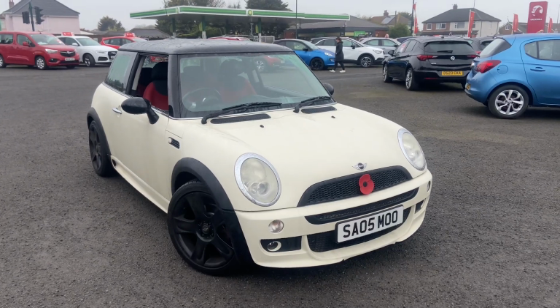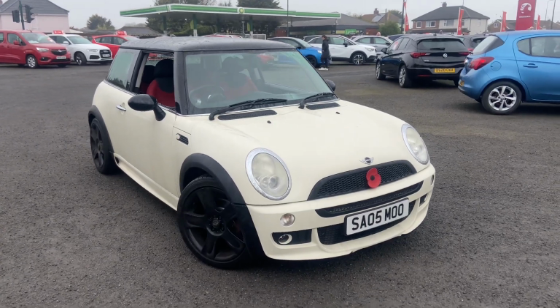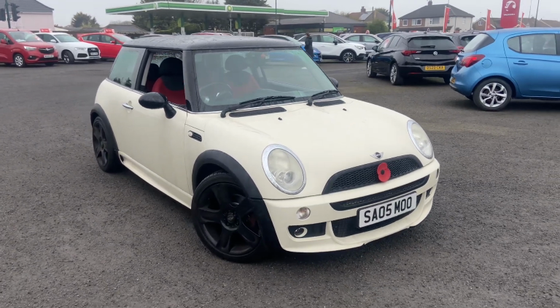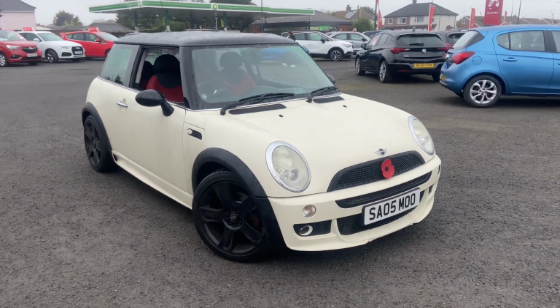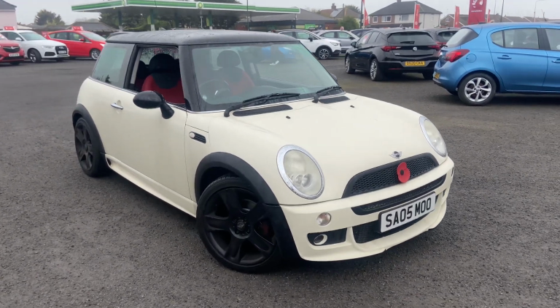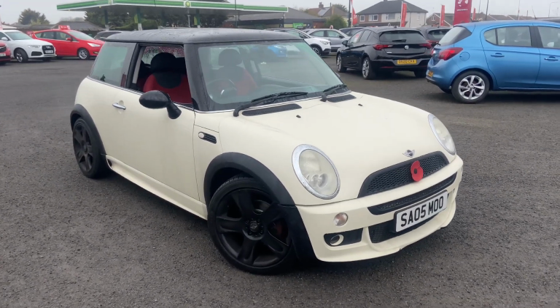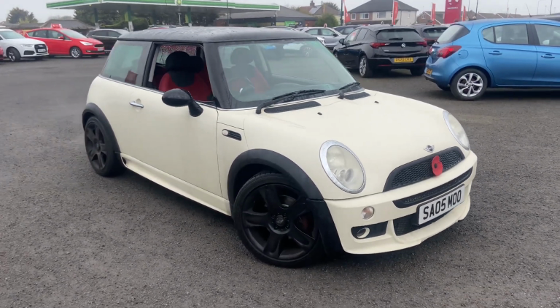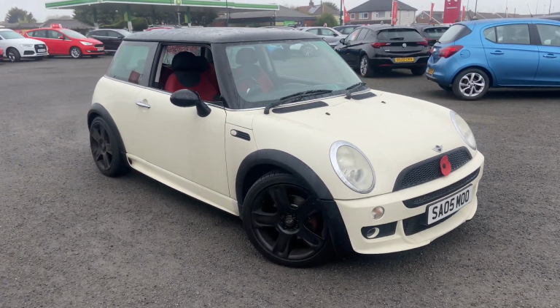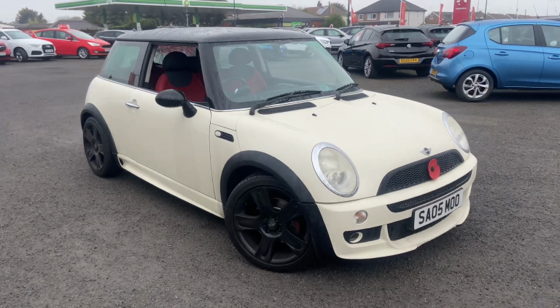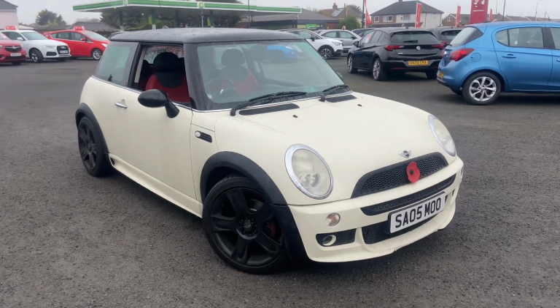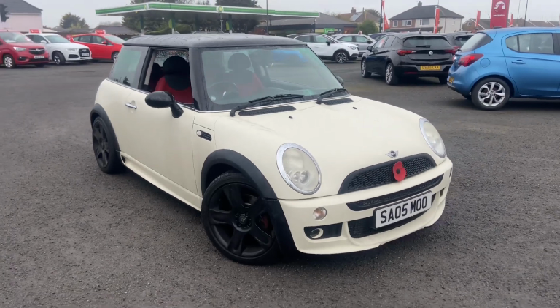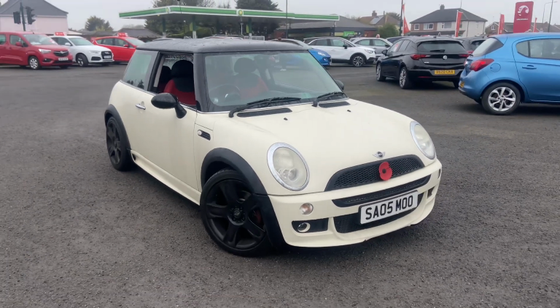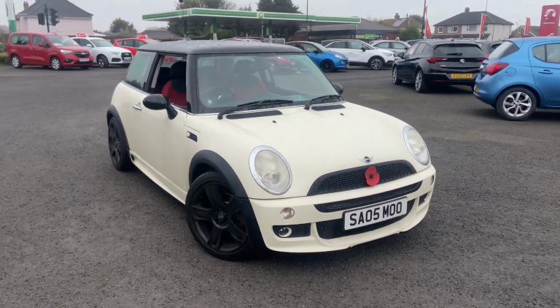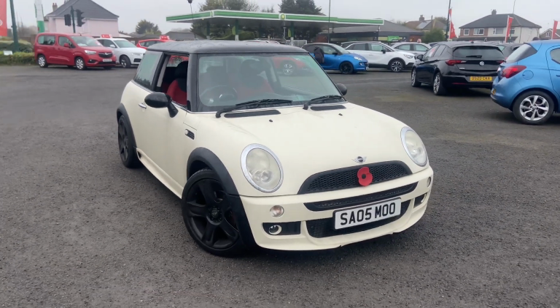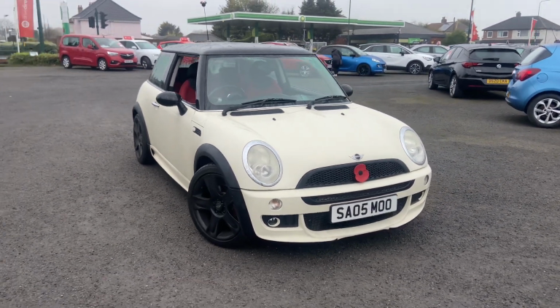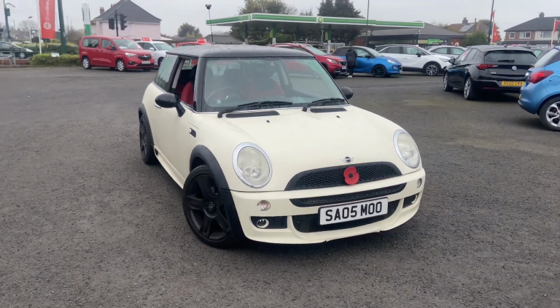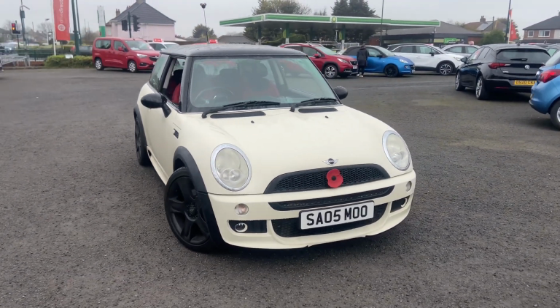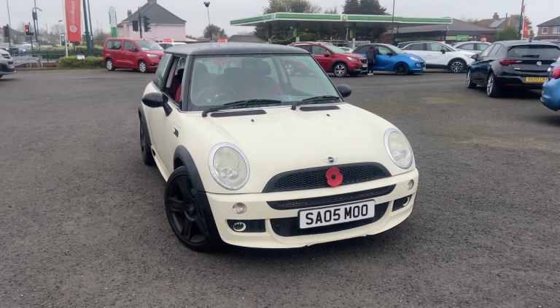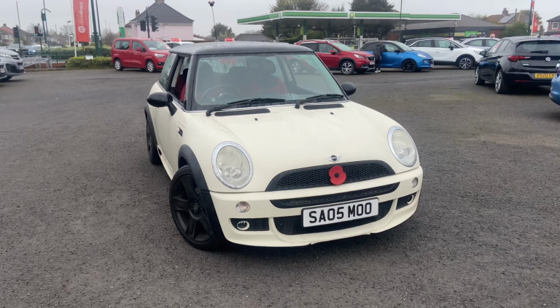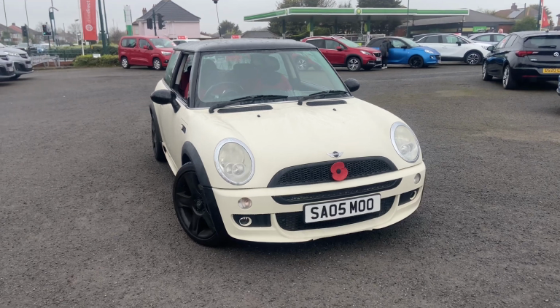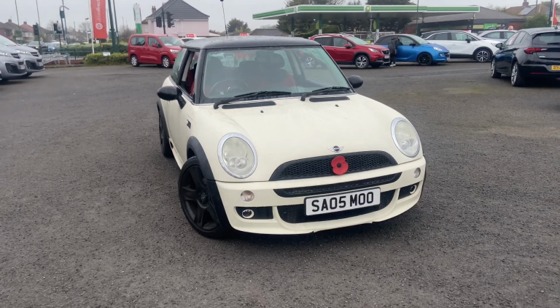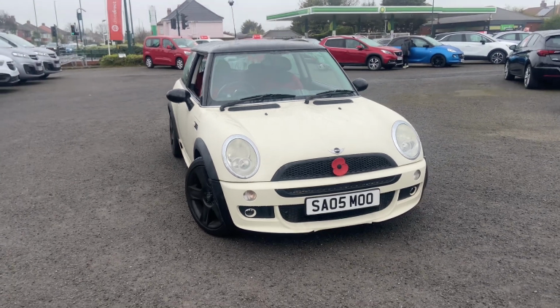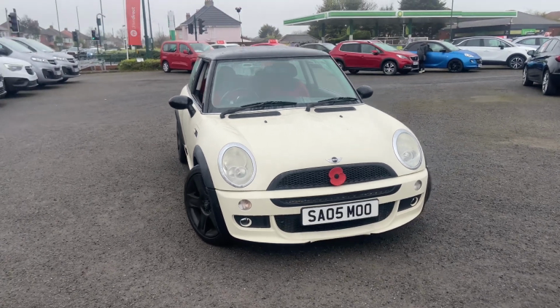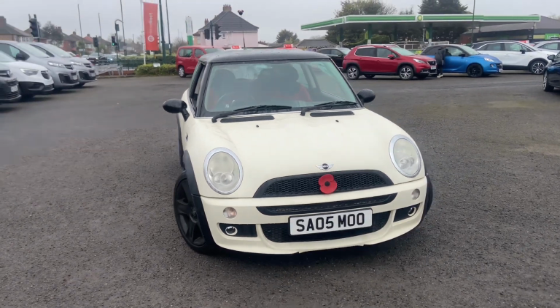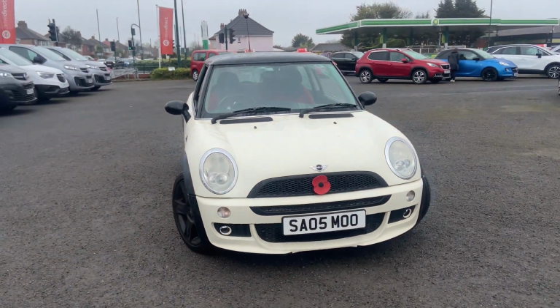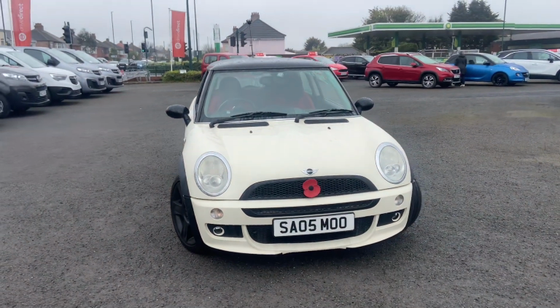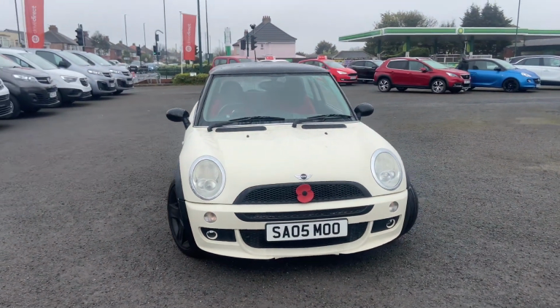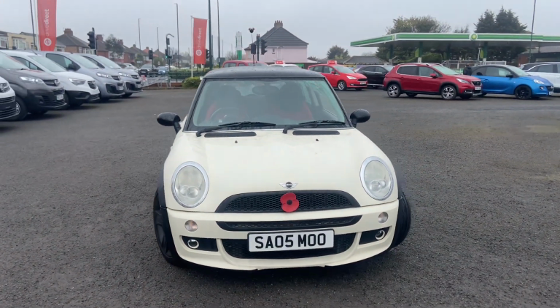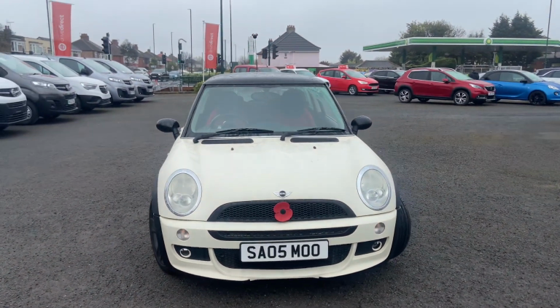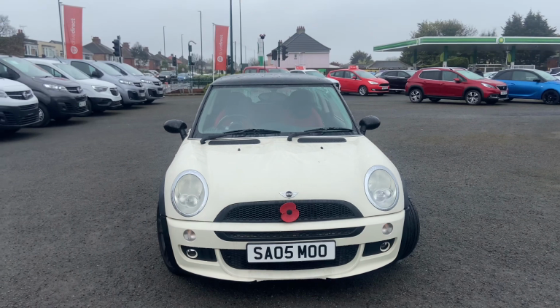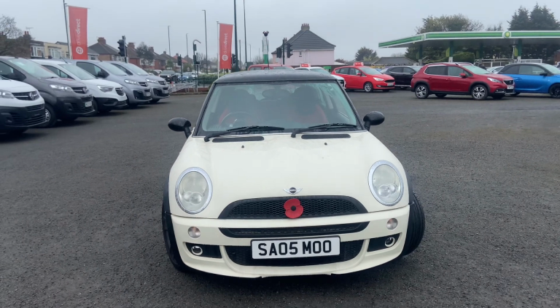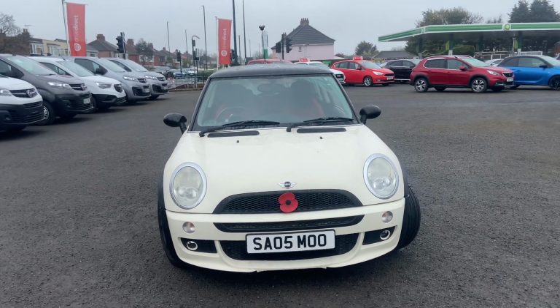Good afternoon ladies and gentlemen, welcome to Drive Vauxhall and Red Car. Up for auction today we have this 2005 Mini Cooper 1.6 - a cracking little car. It's got the full body kit on it, a bi-tone roof, and black alloys.